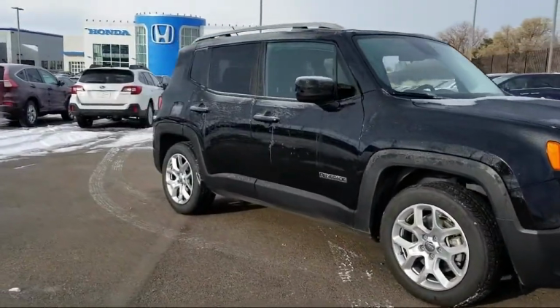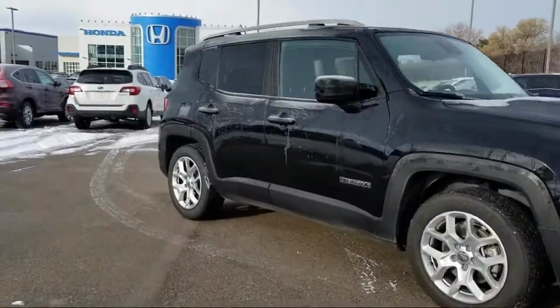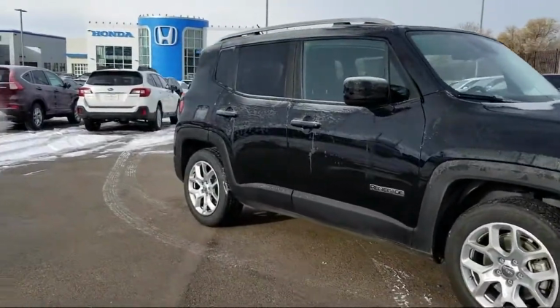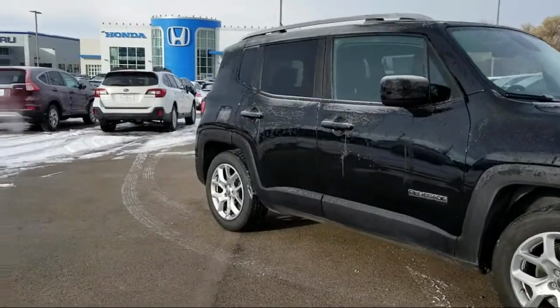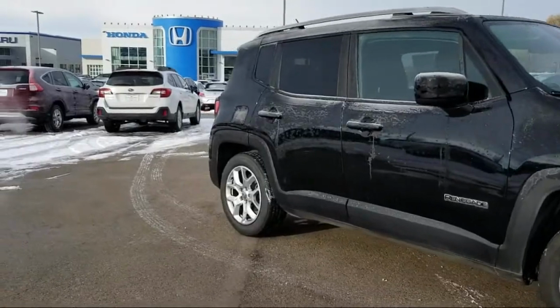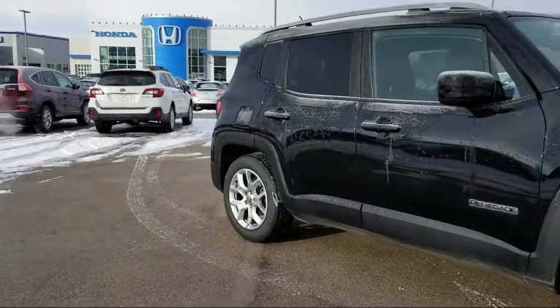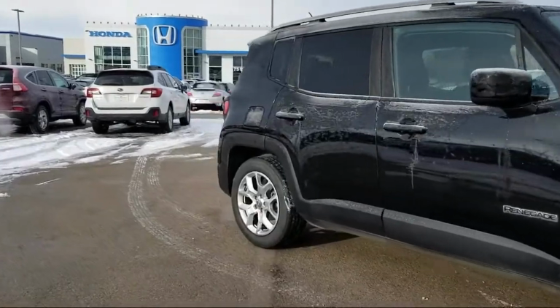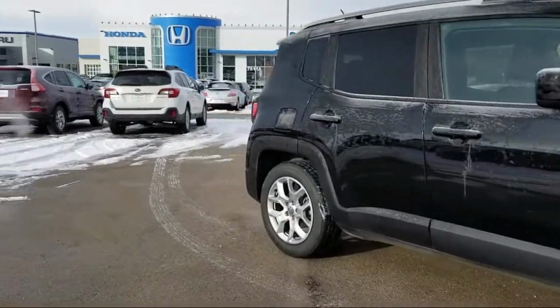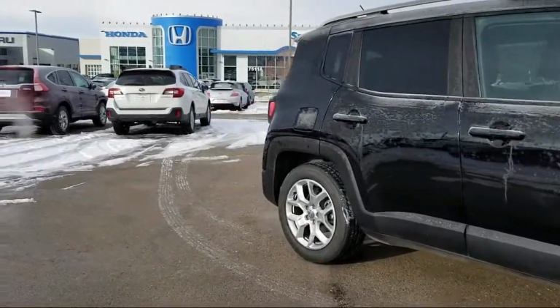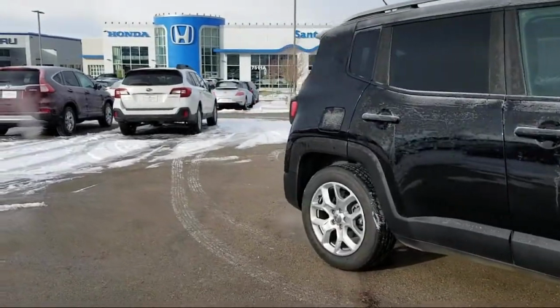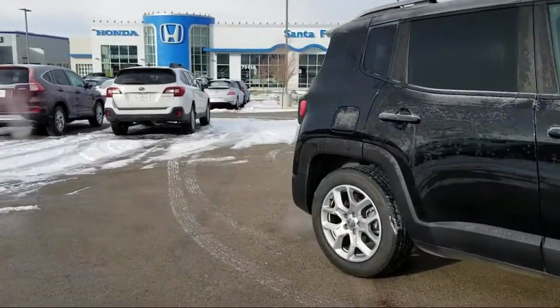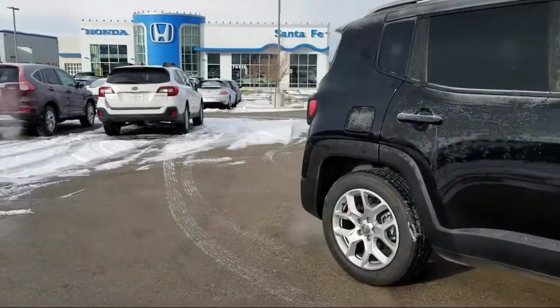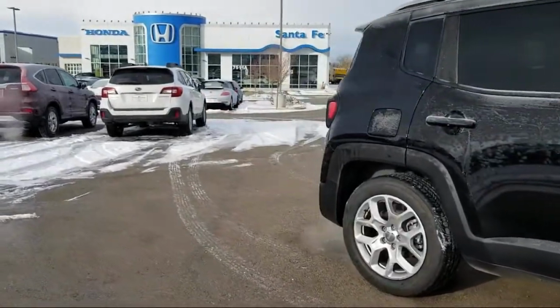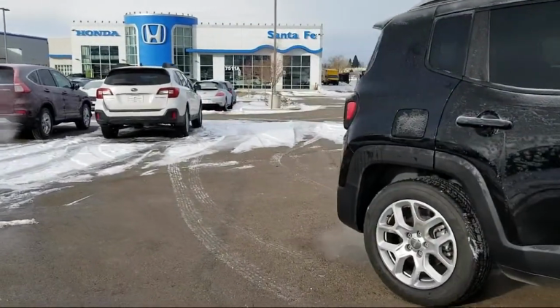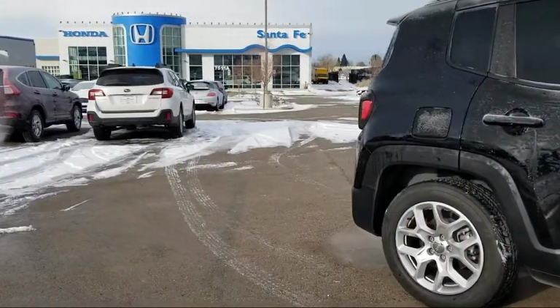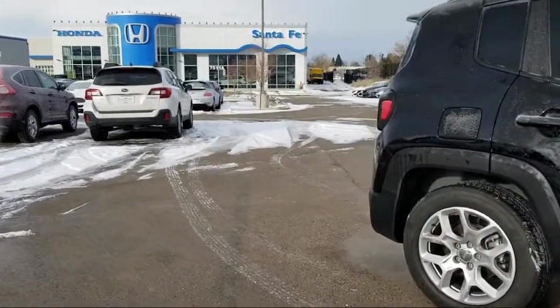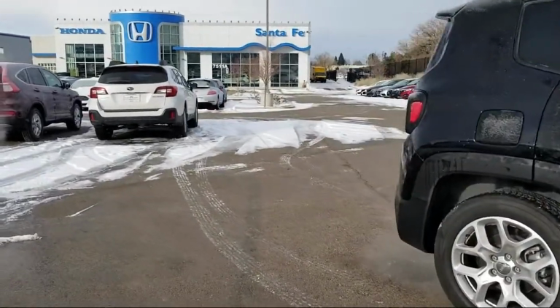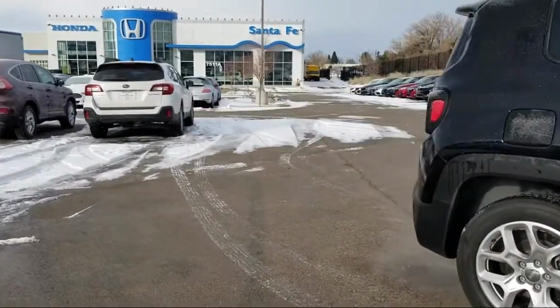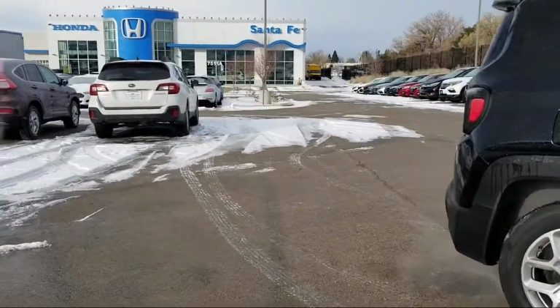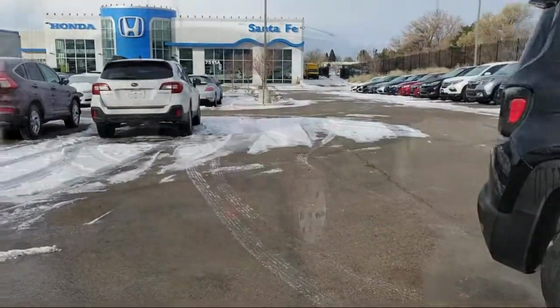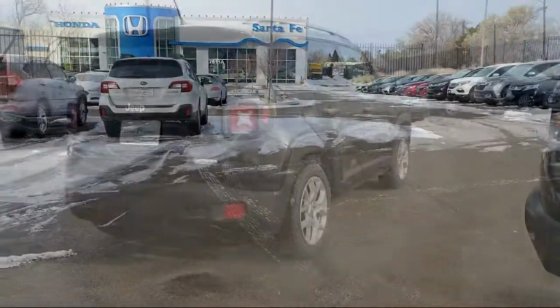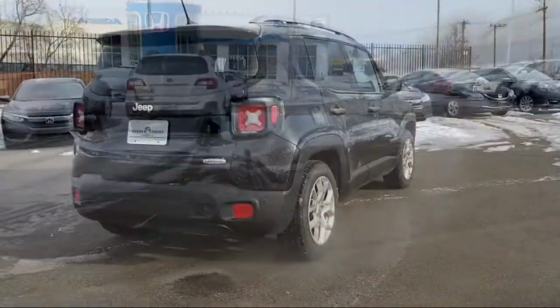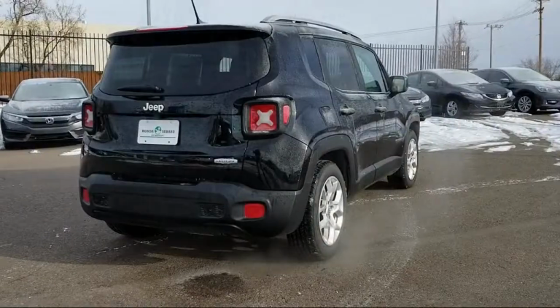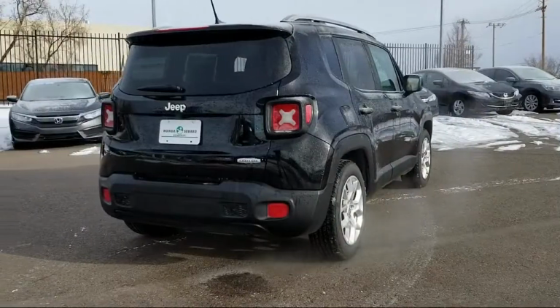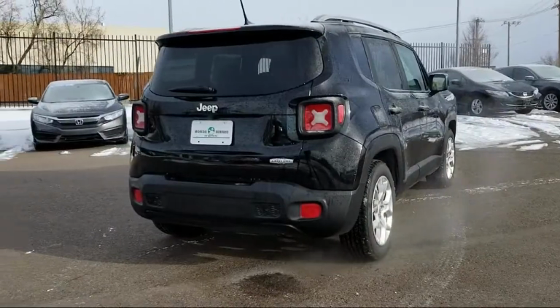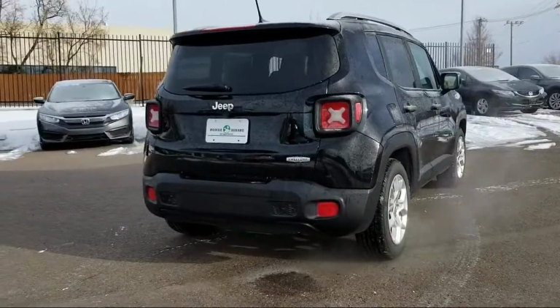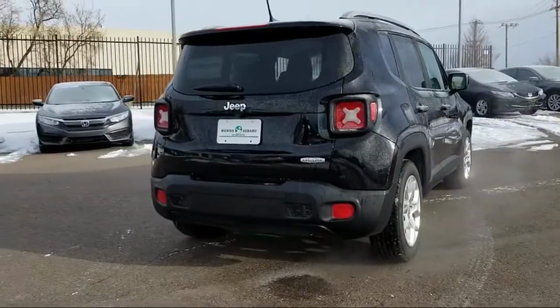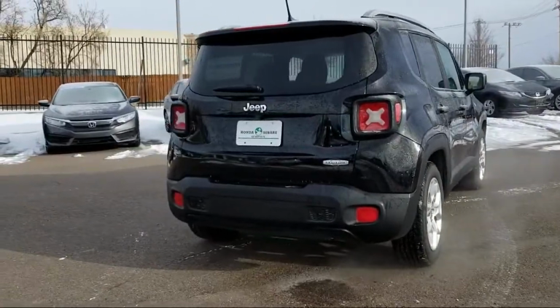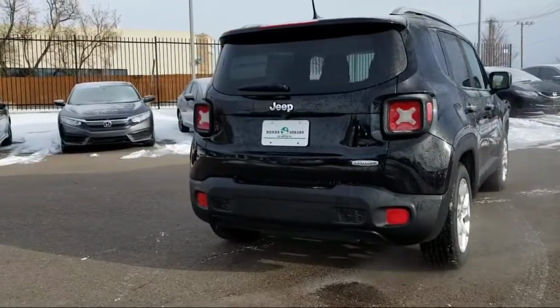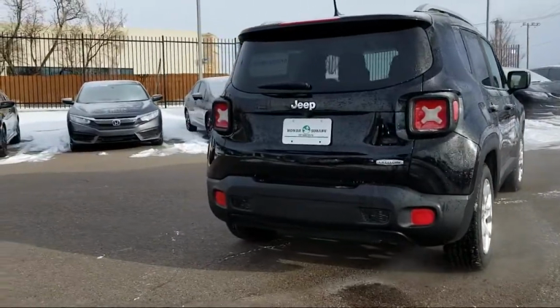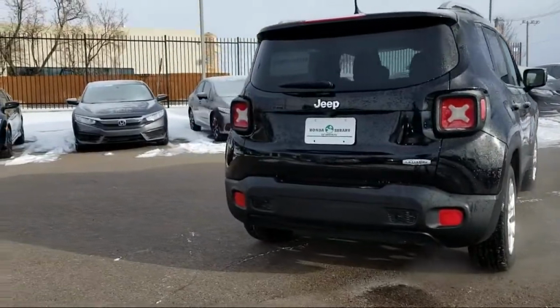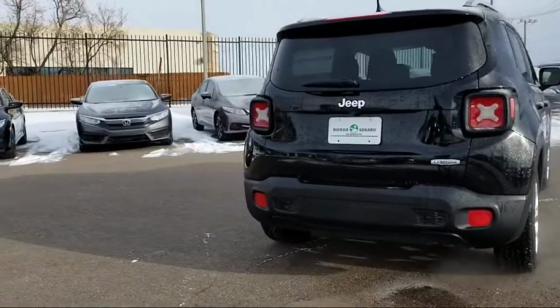It also features a six speaker audio system, power windows, fog lights, anti-lock braking, and has less than 50,000 miles on the odometer.